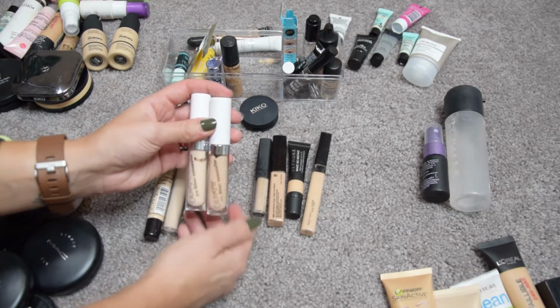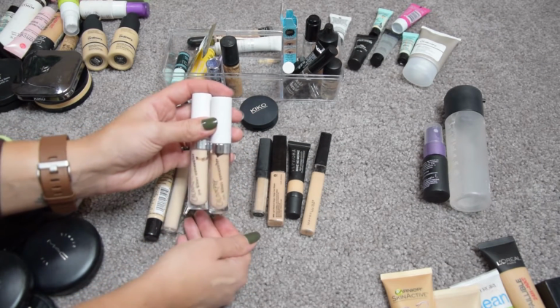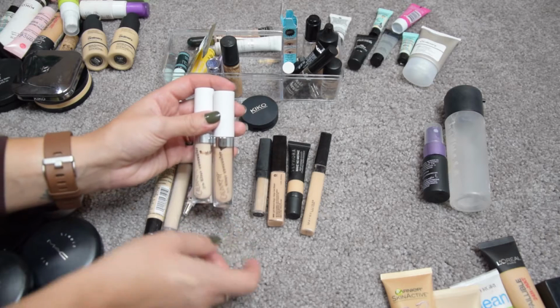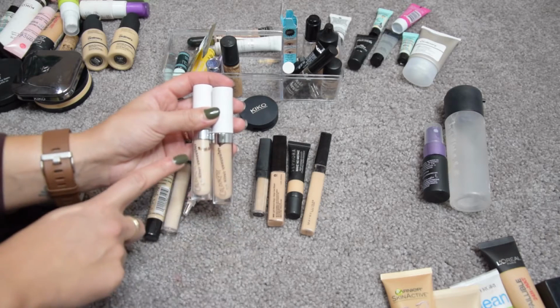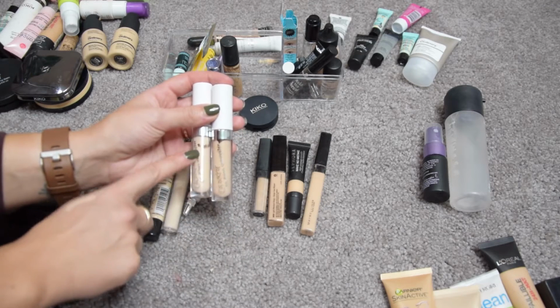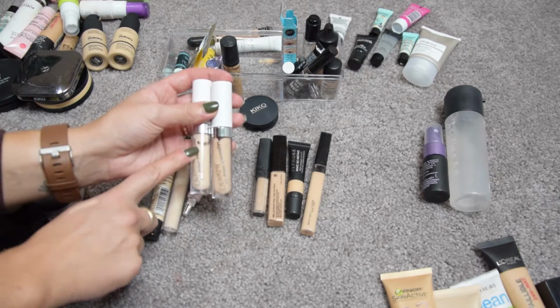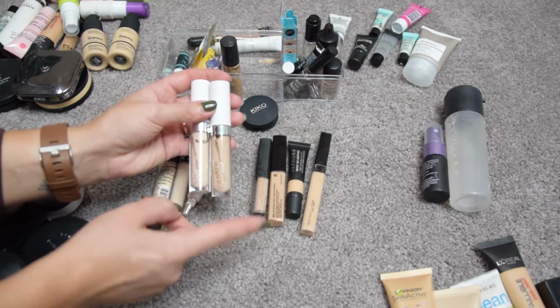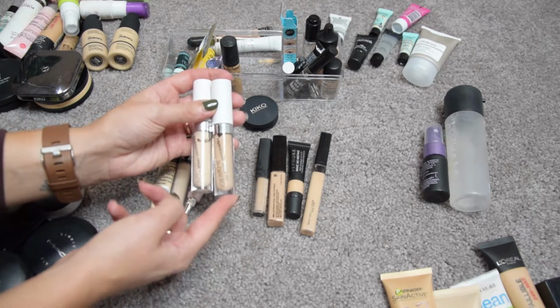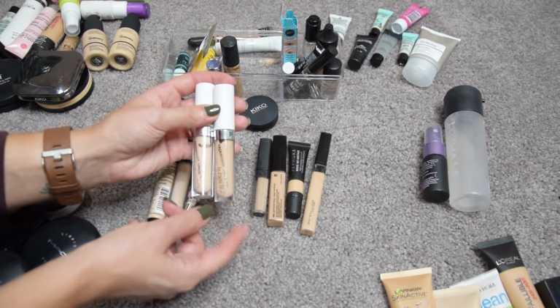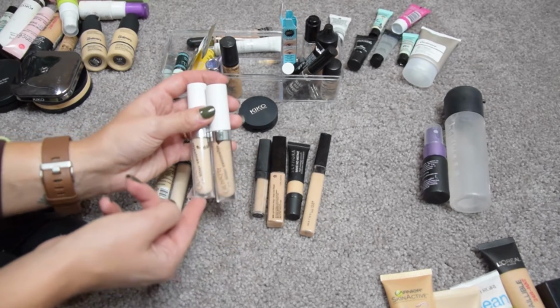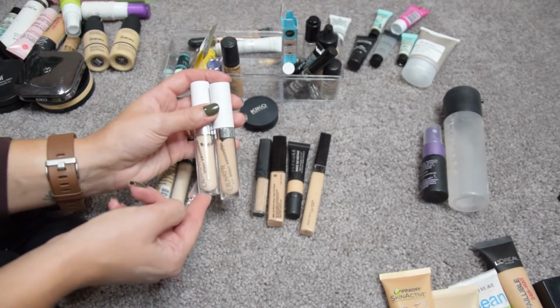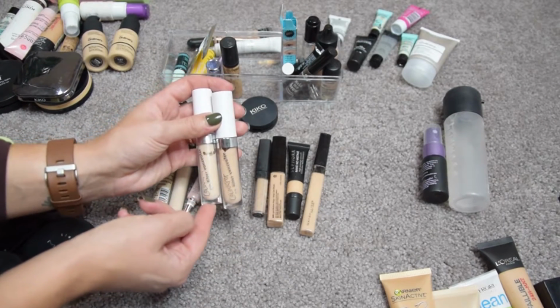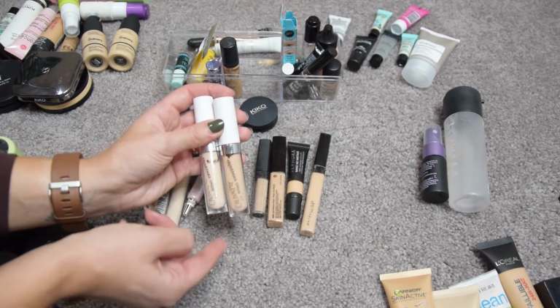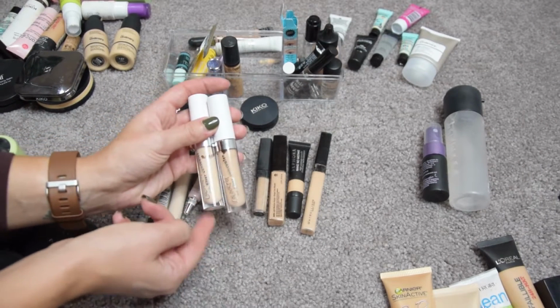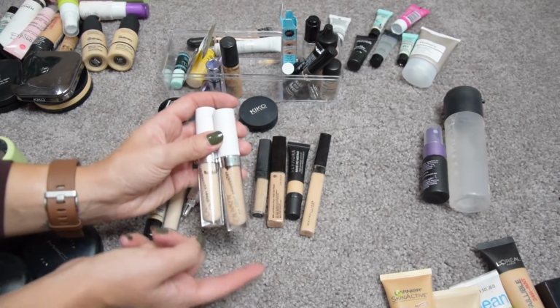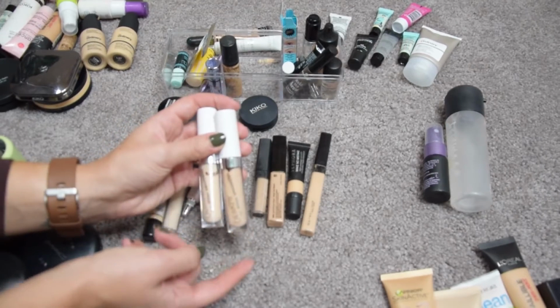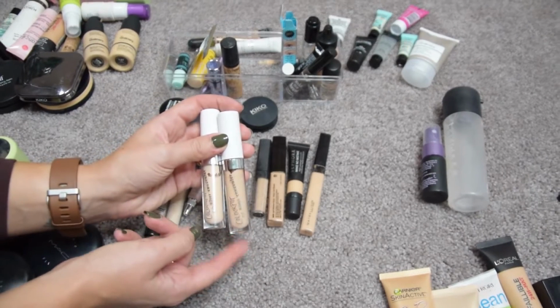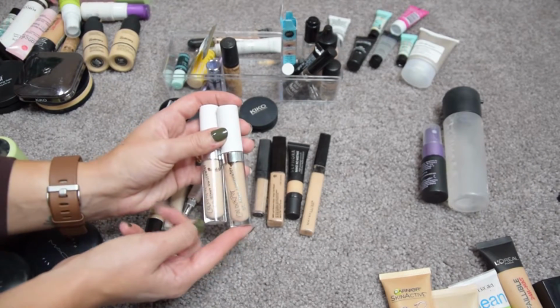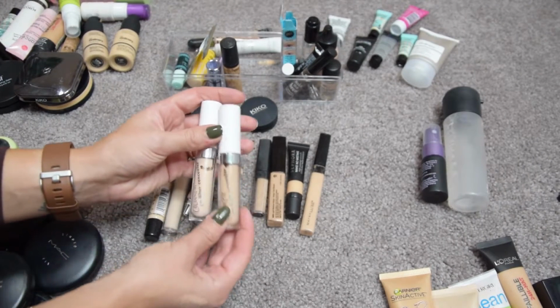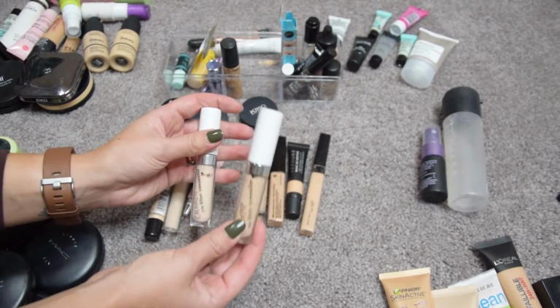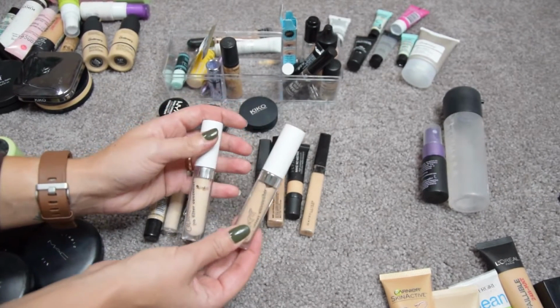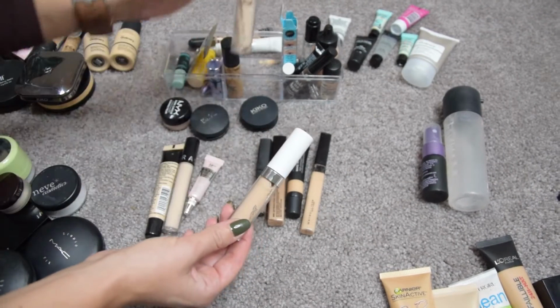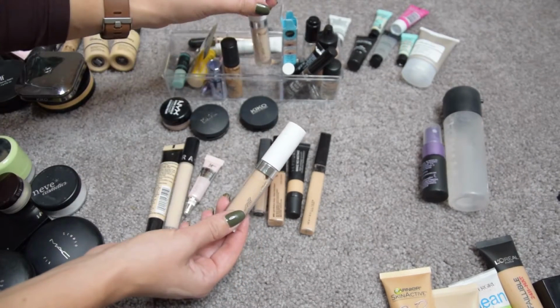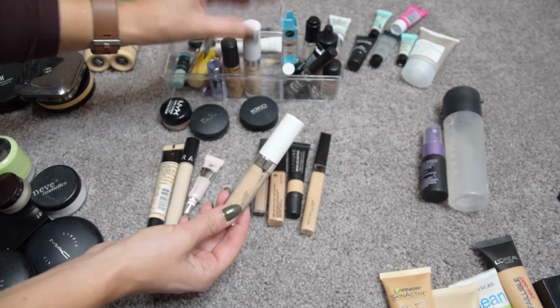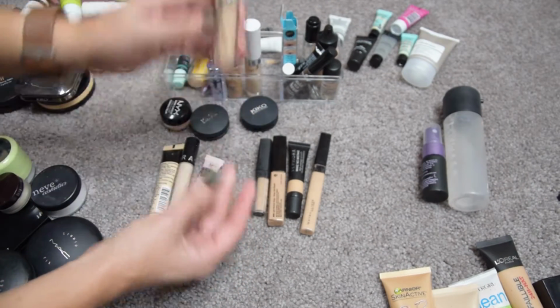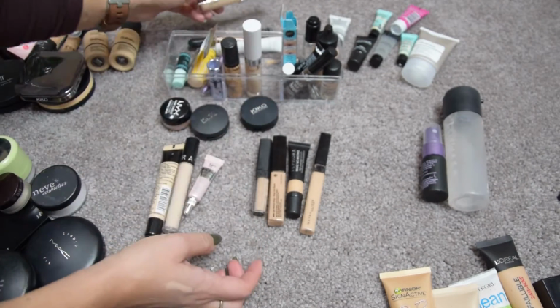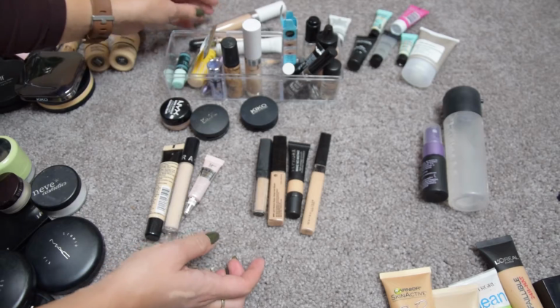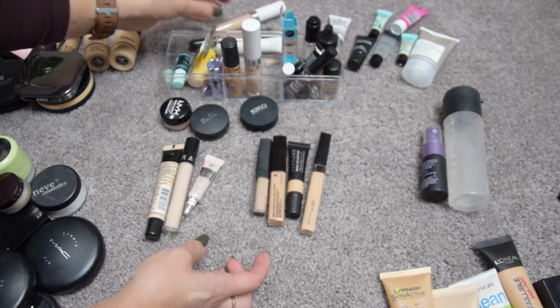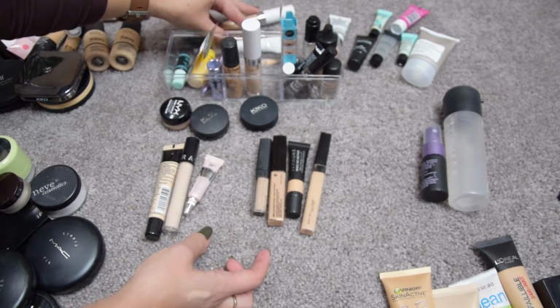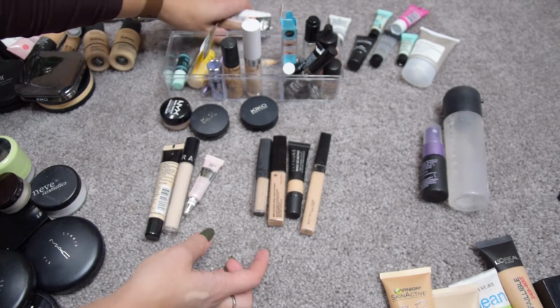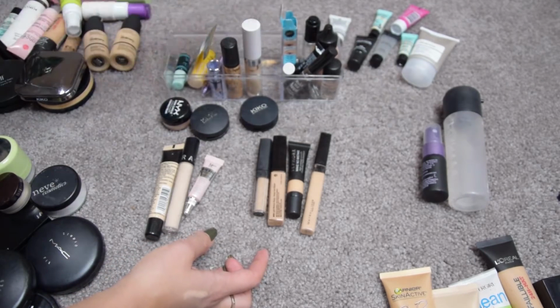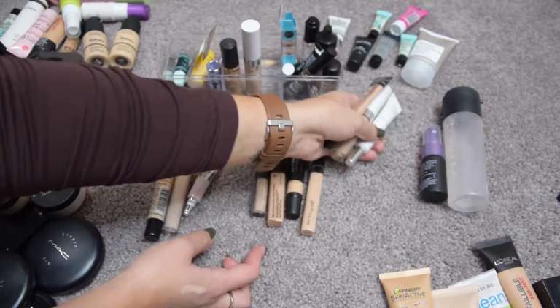This is the ColourPop No Filter Concealer — I have two shades. Shade 20 is perfect and I love it, but shade 30 is a bit too dark, so I'm going to pass shade 30 along and keep shade 20.